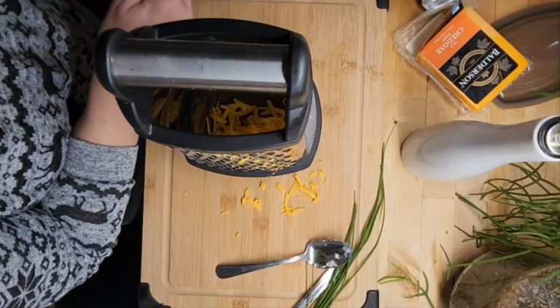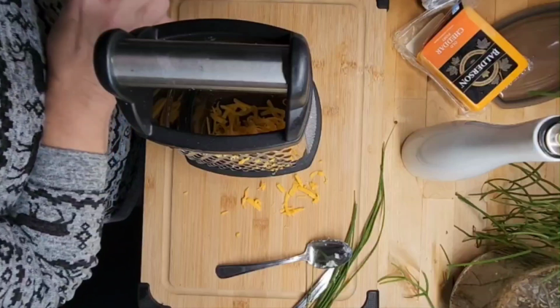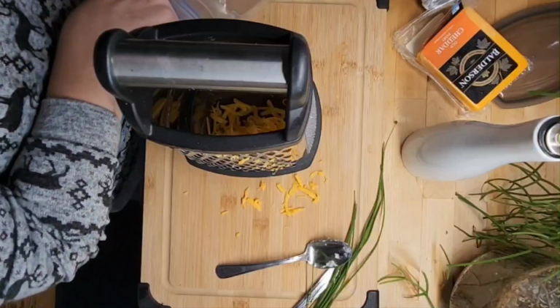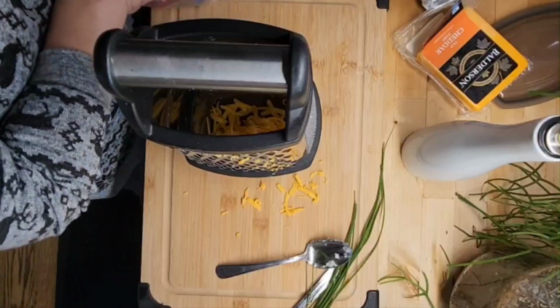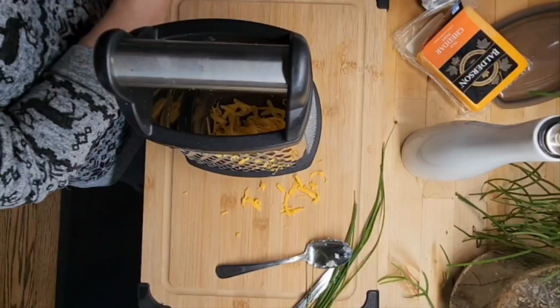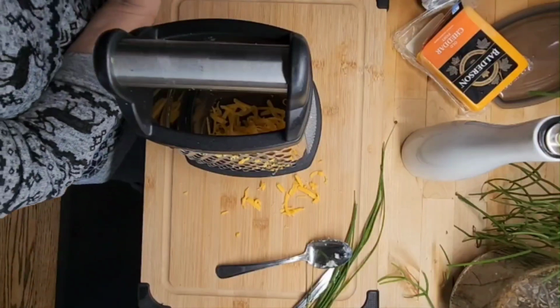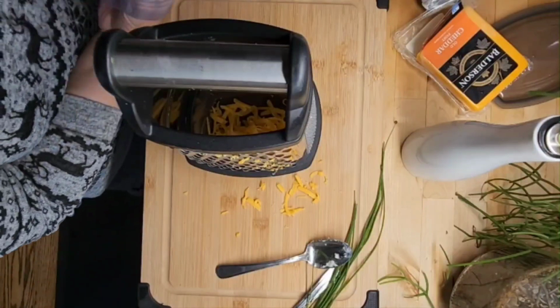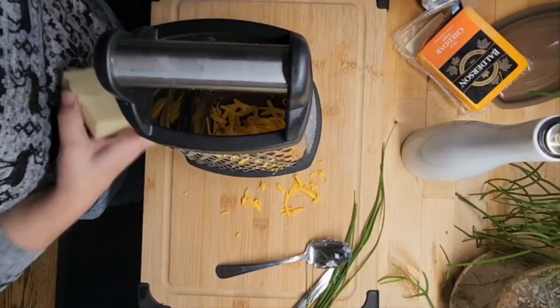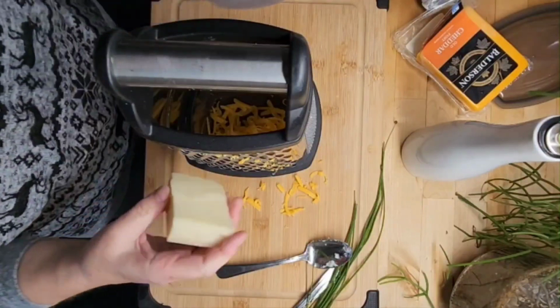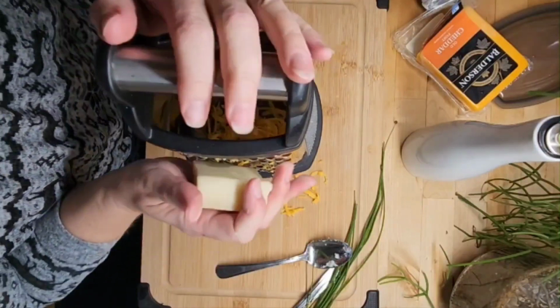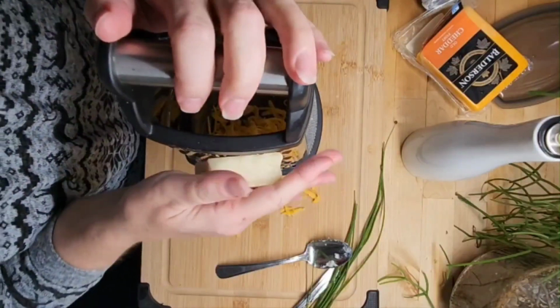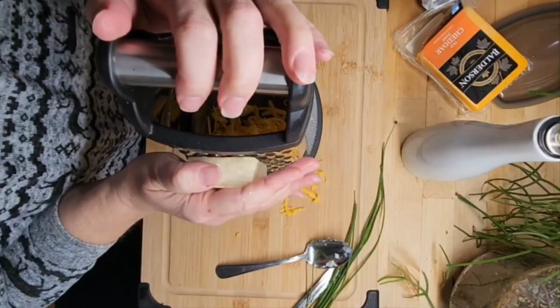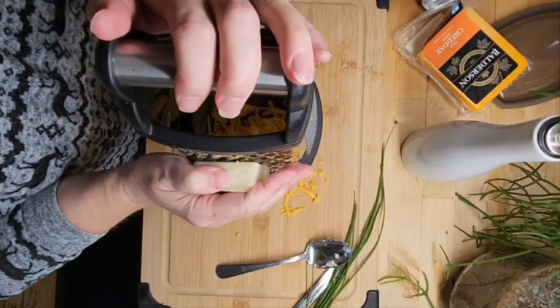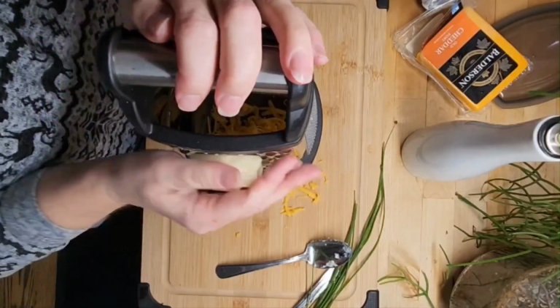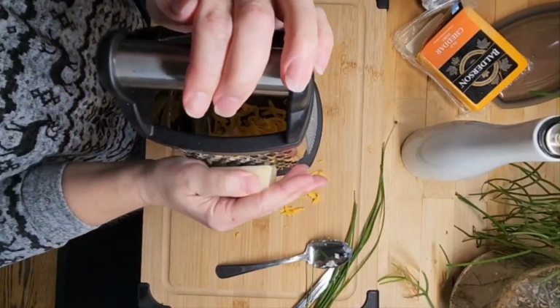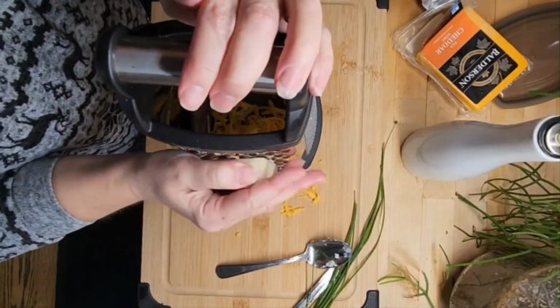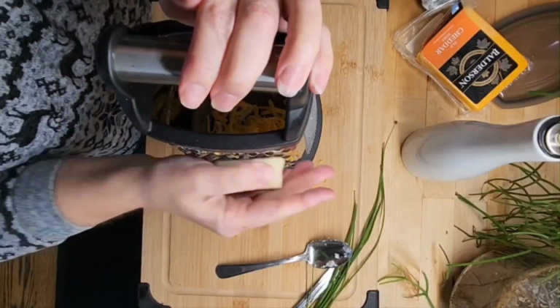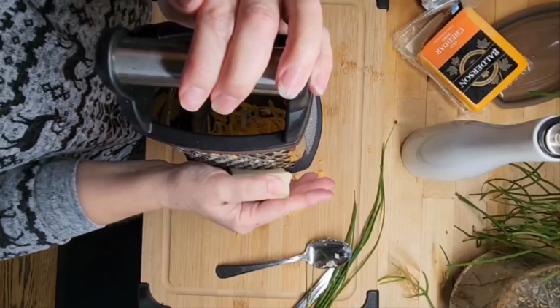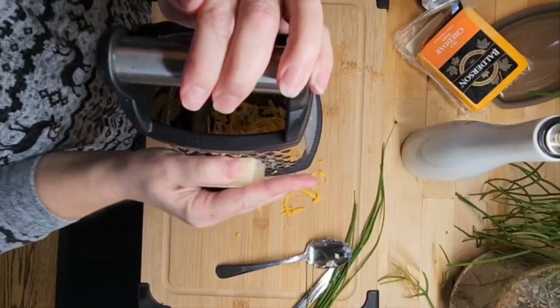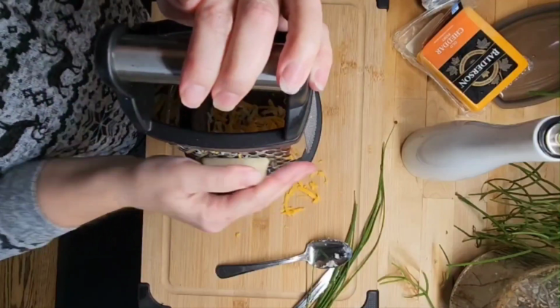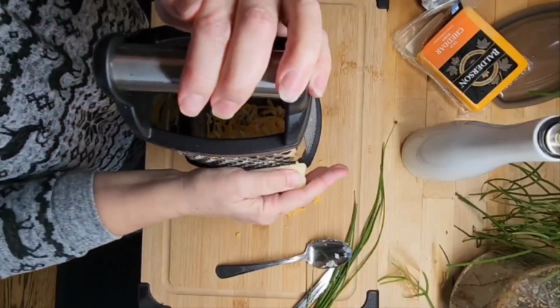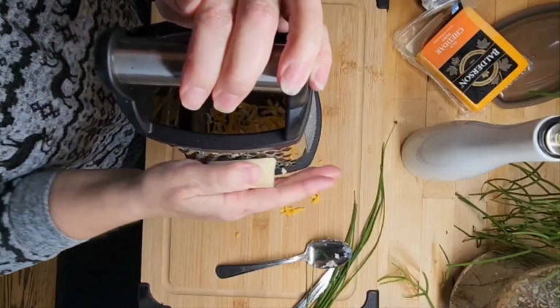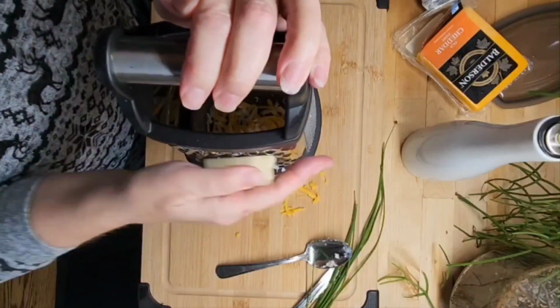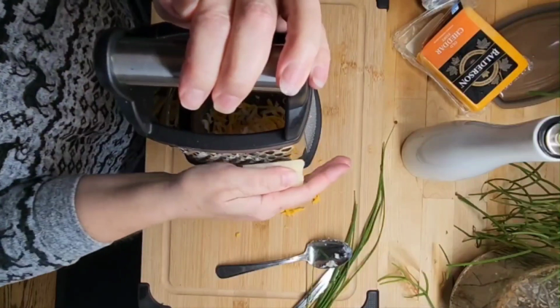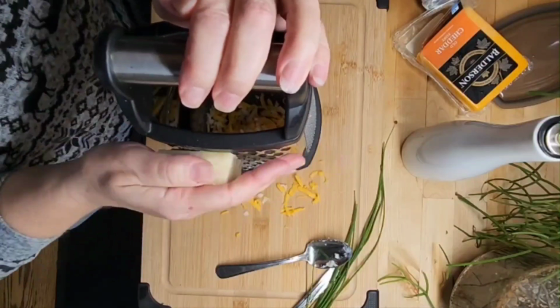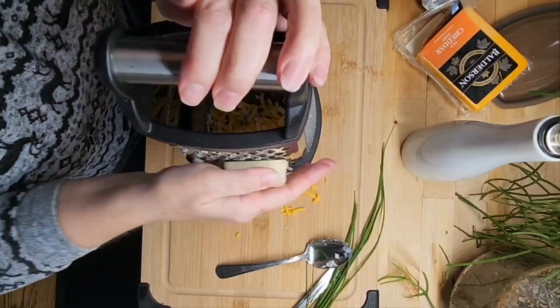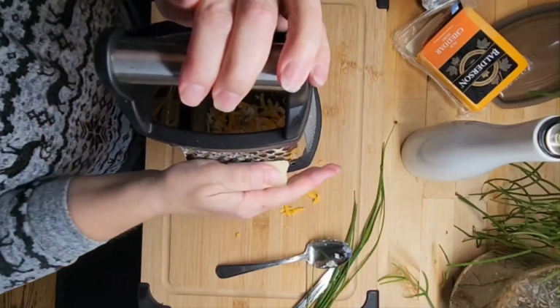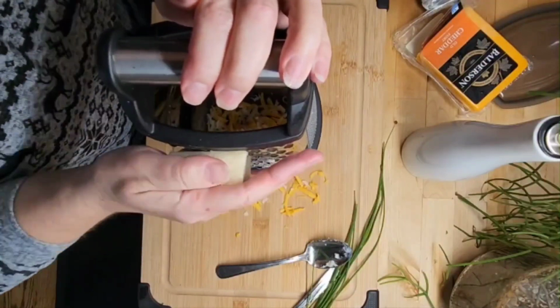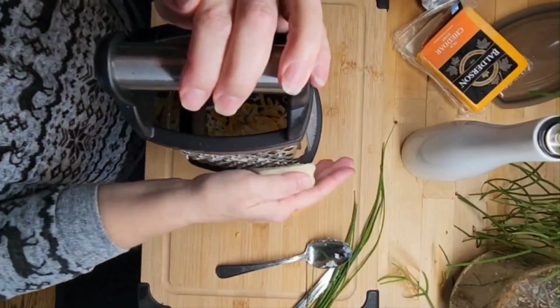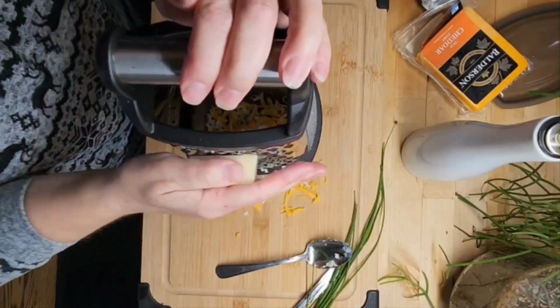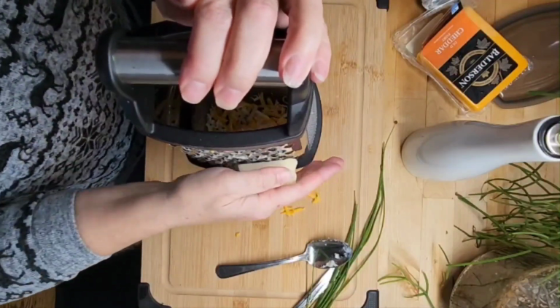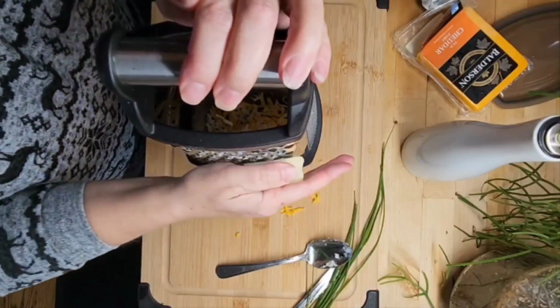Going to put a little Parmesan in there too, because why not? Not too much — it's really salty cheese.